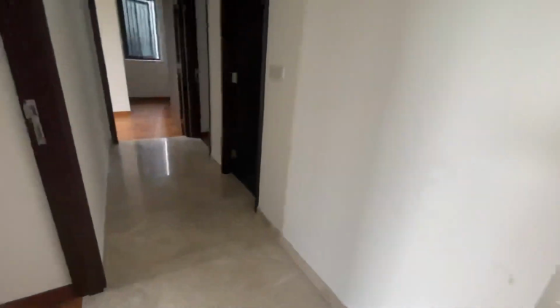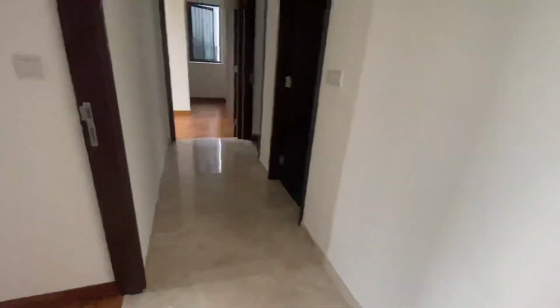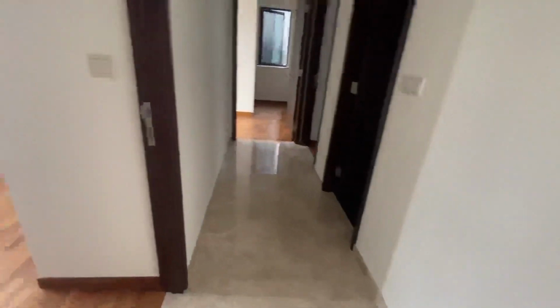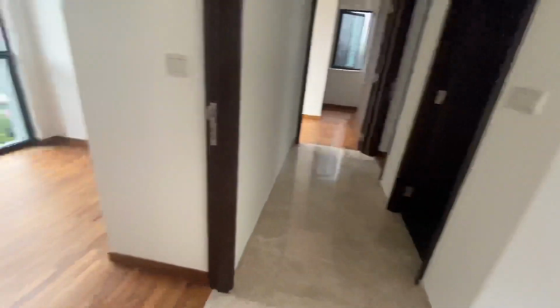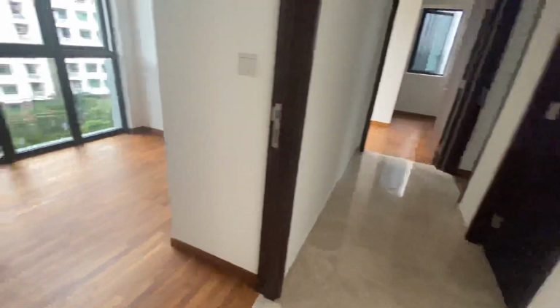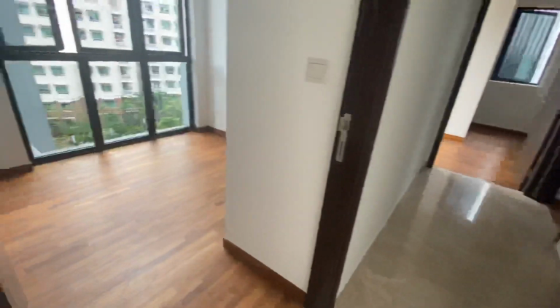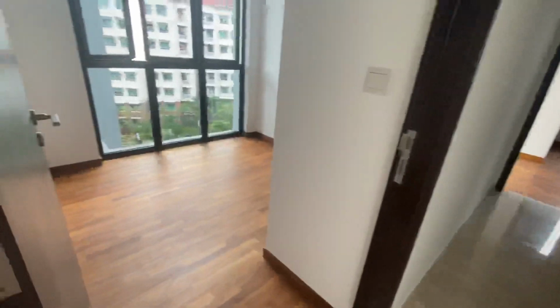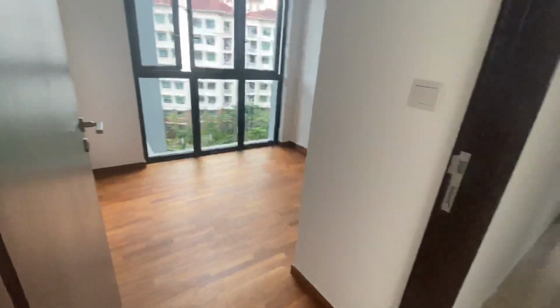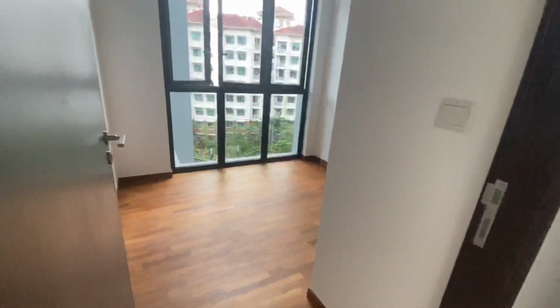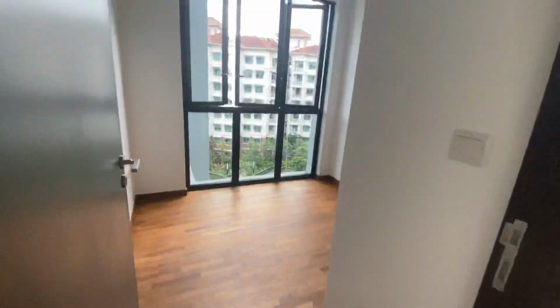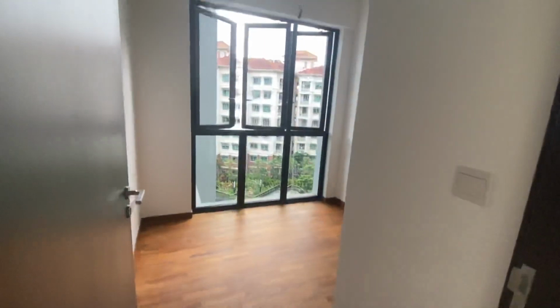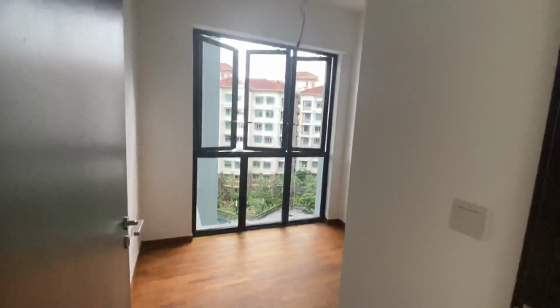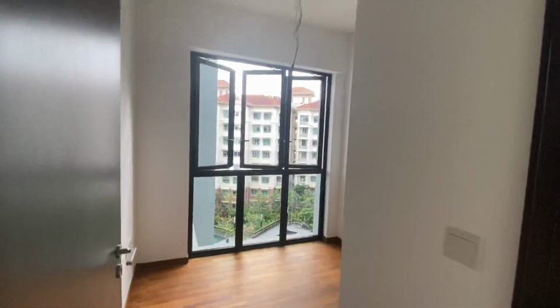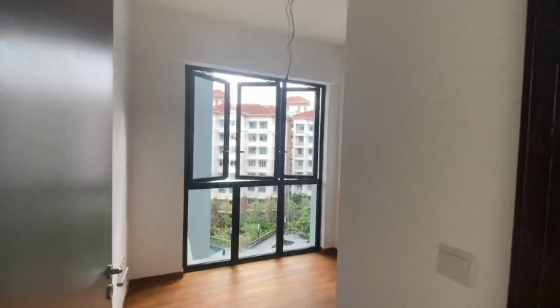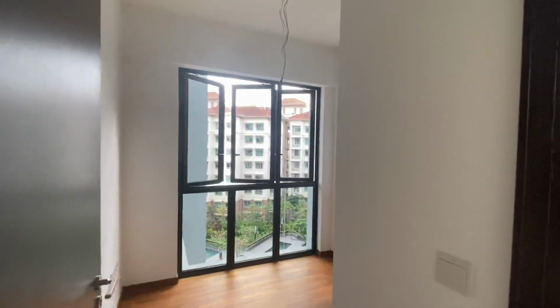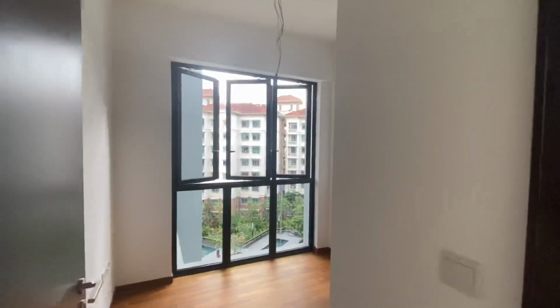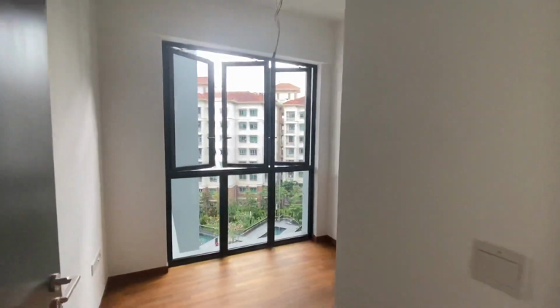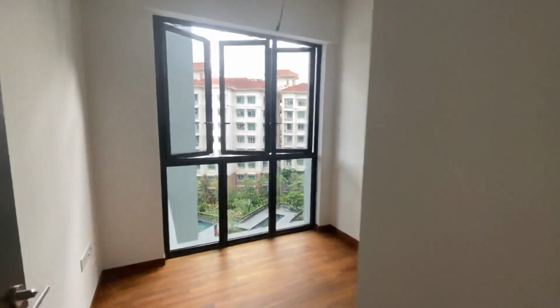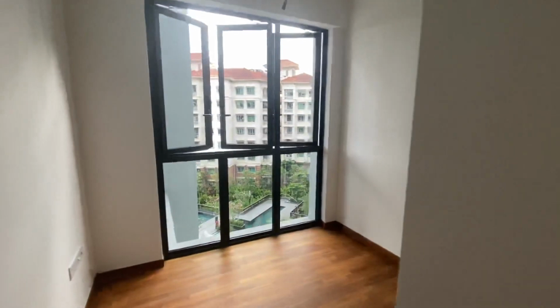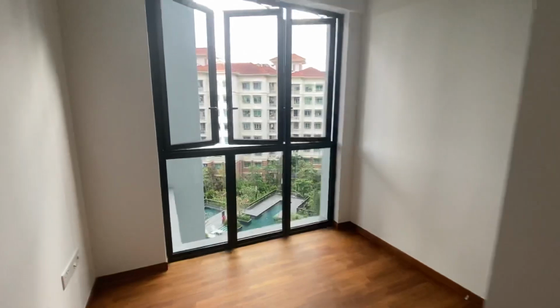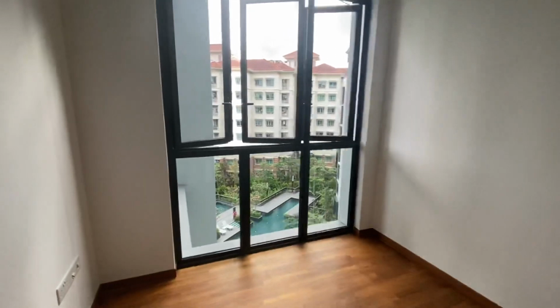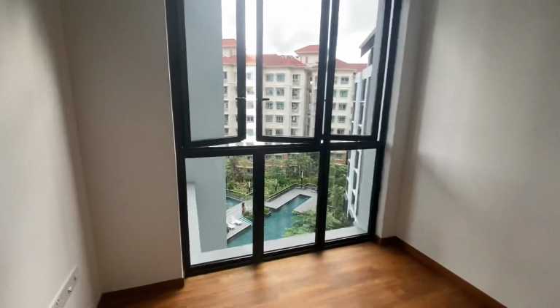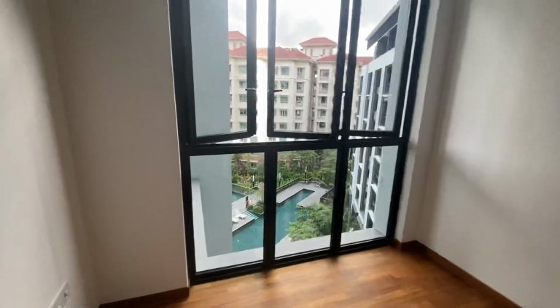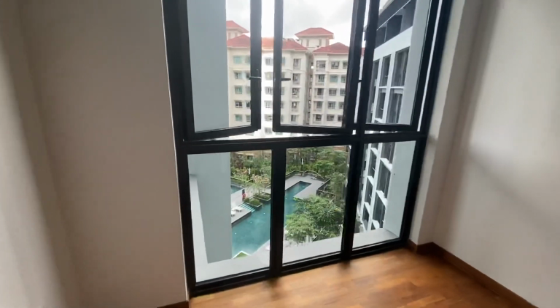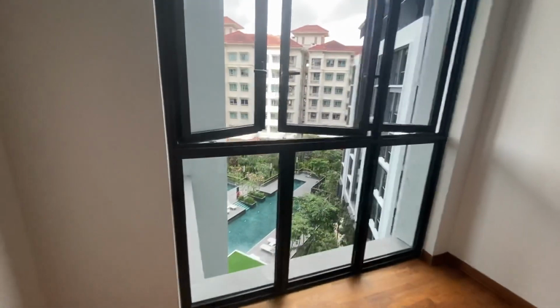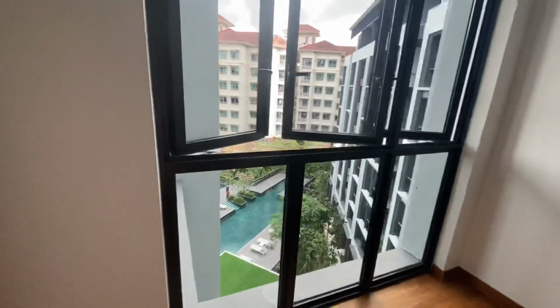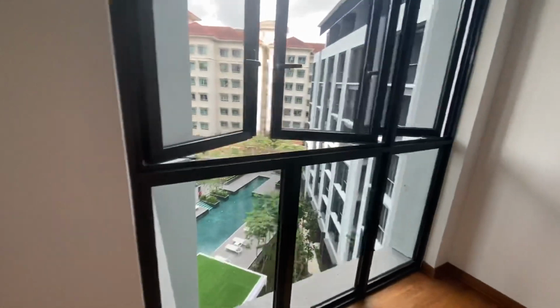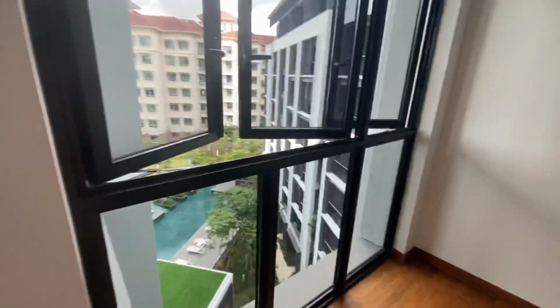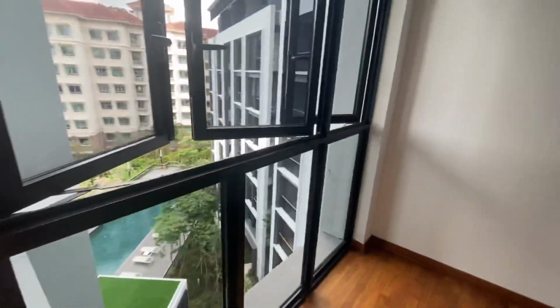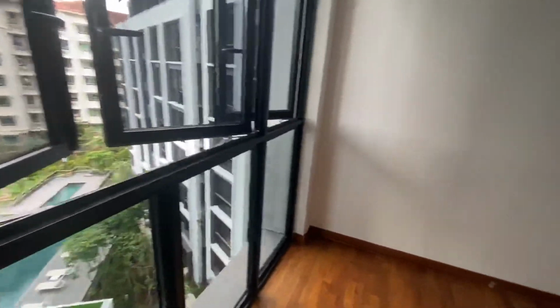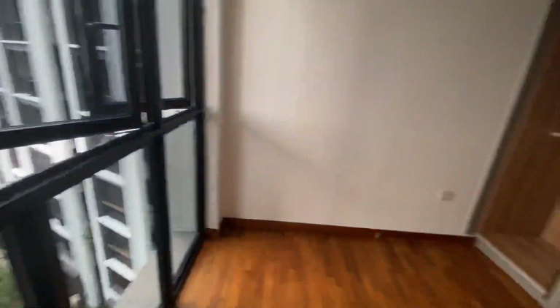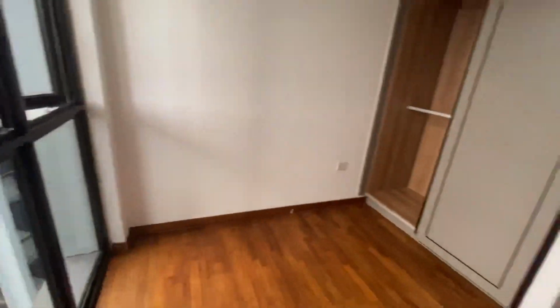Let's see the common room. As you can see, it's a good-sized room.